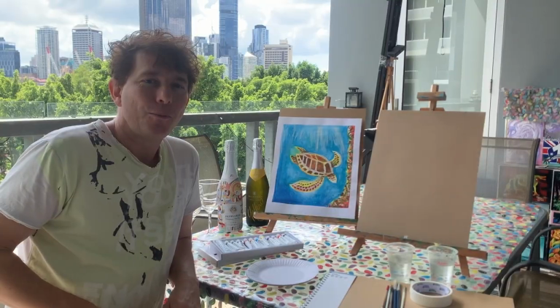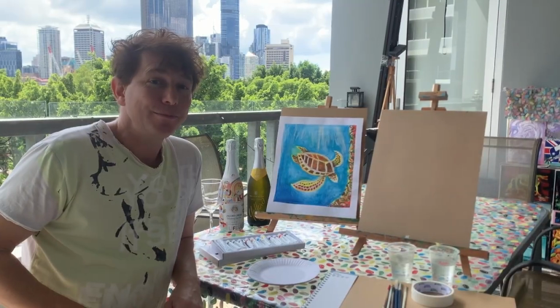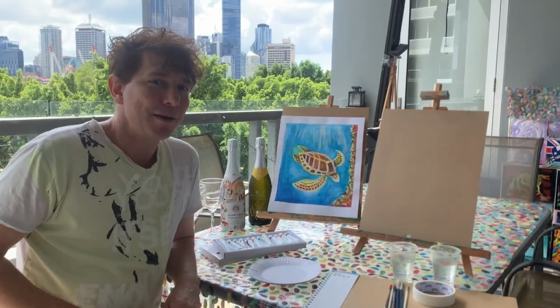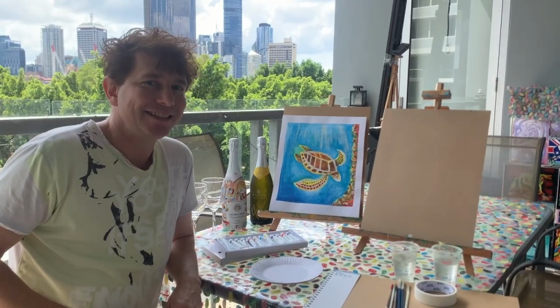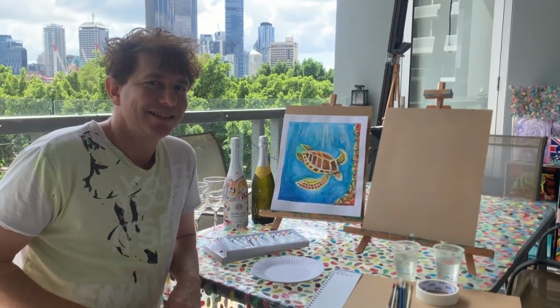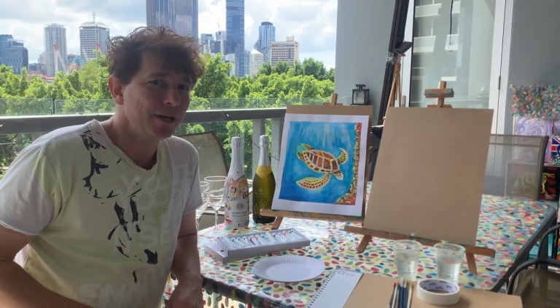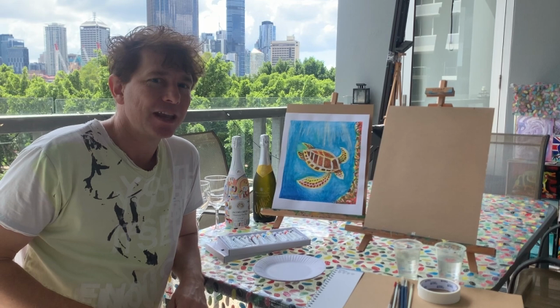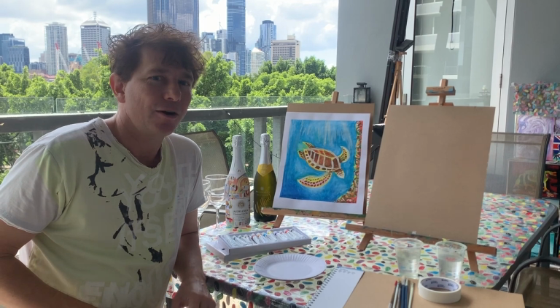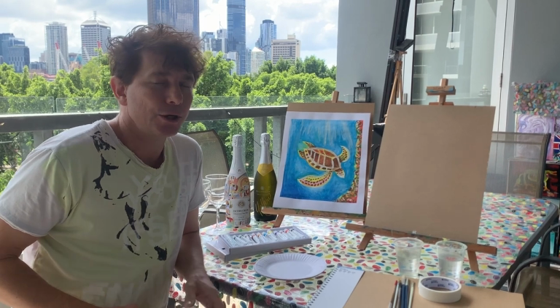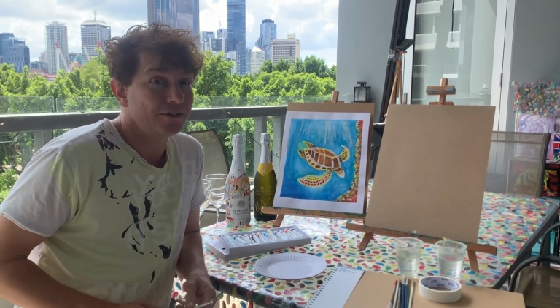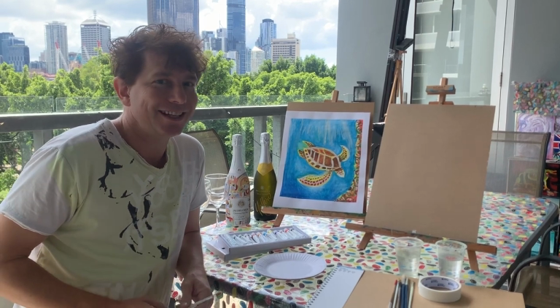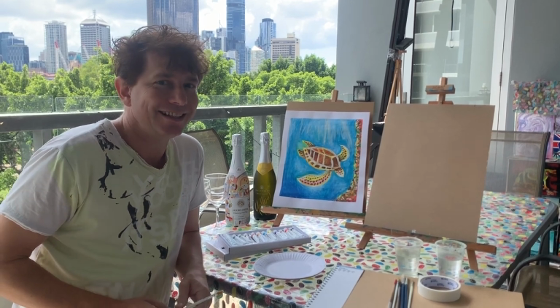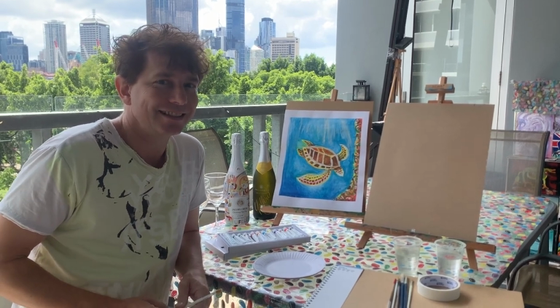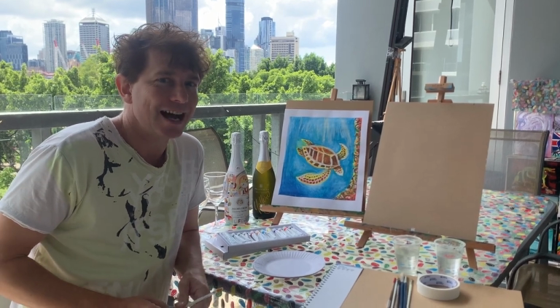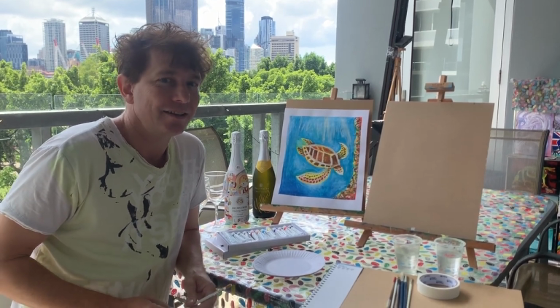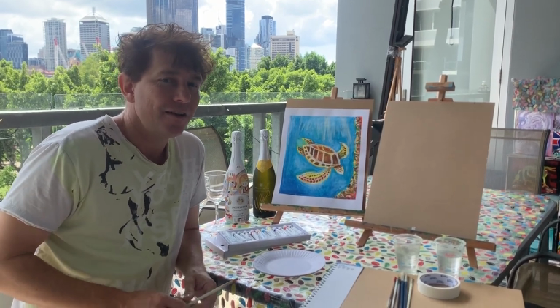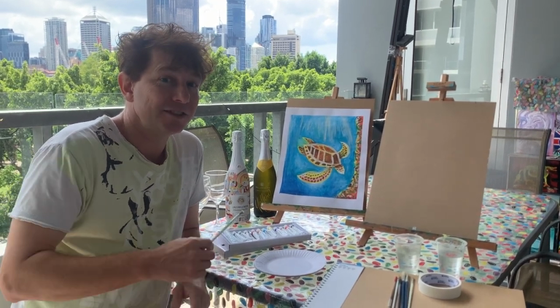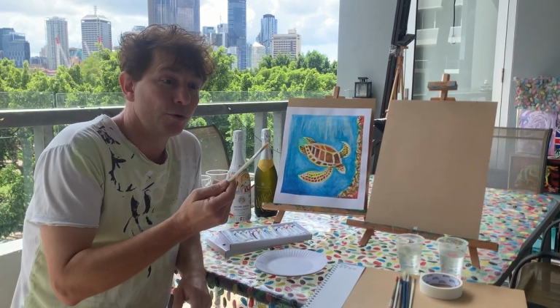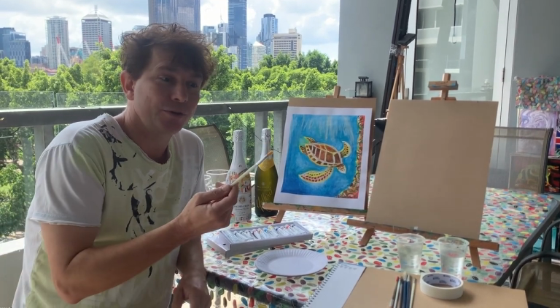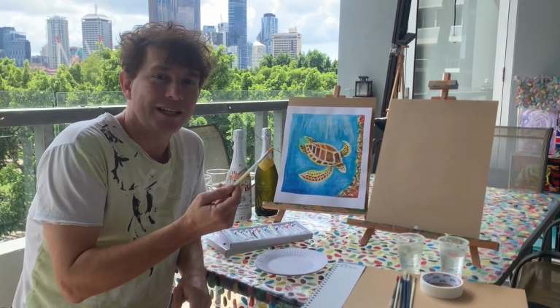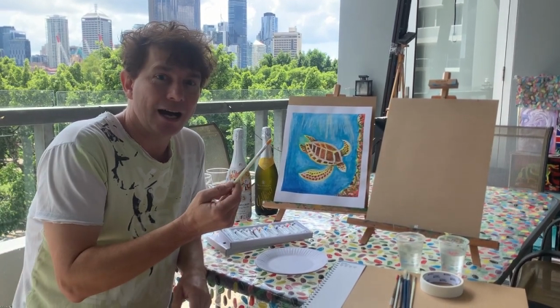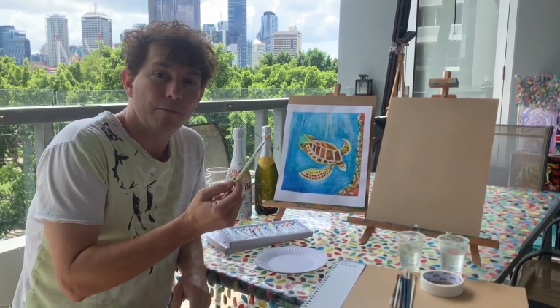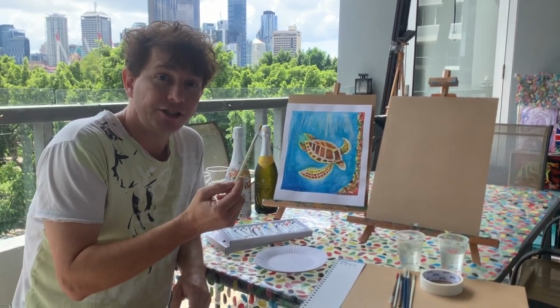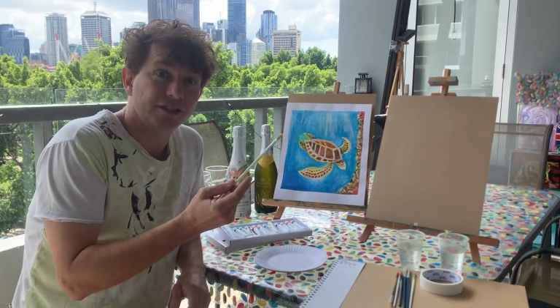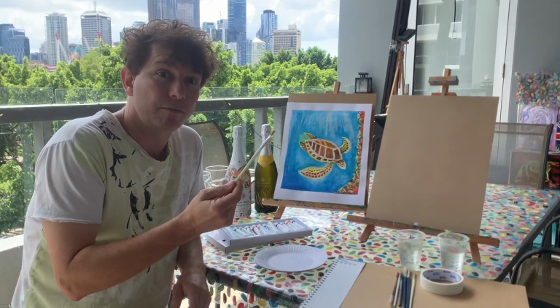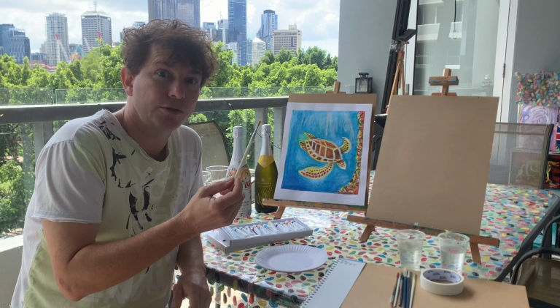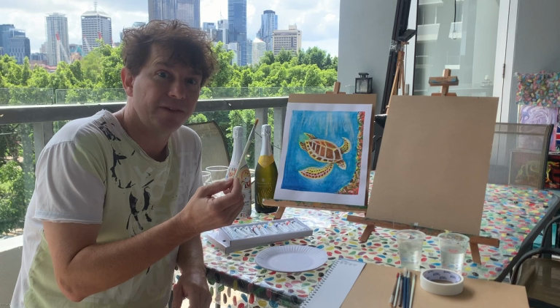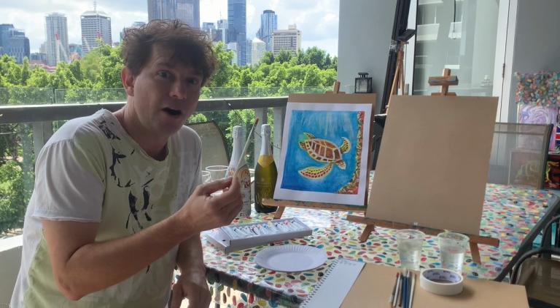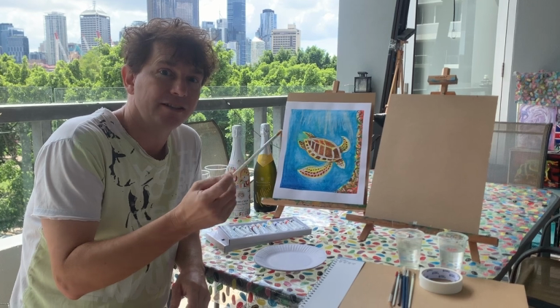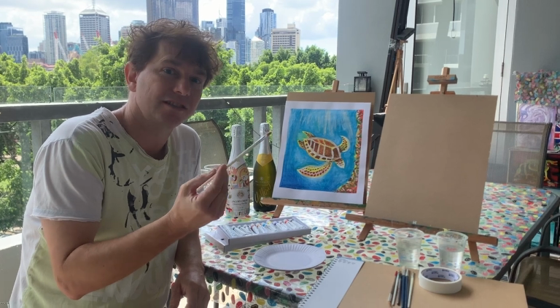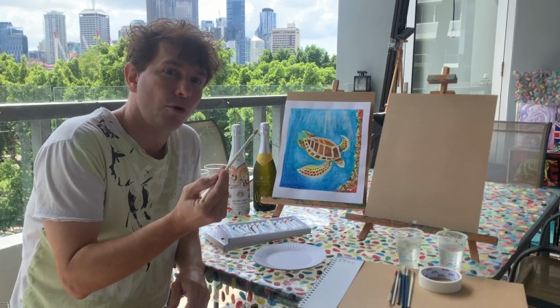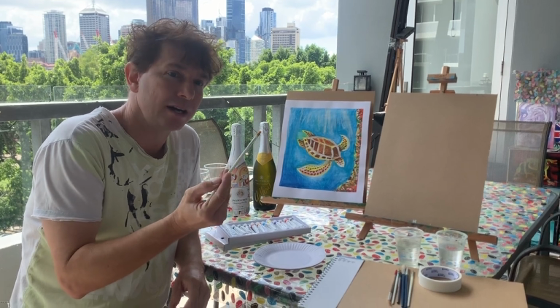Welcome to my paint and sip. I'll show you everything you need to get started. First of all, you'll need a brush — just one brush, just a small one.